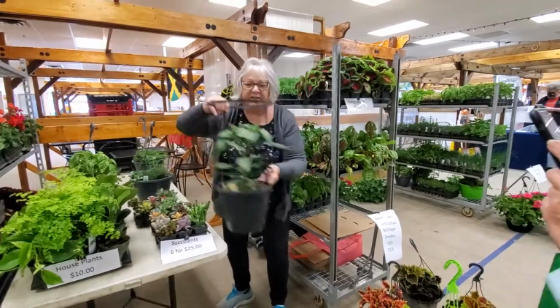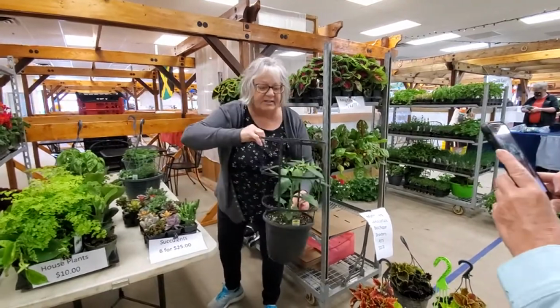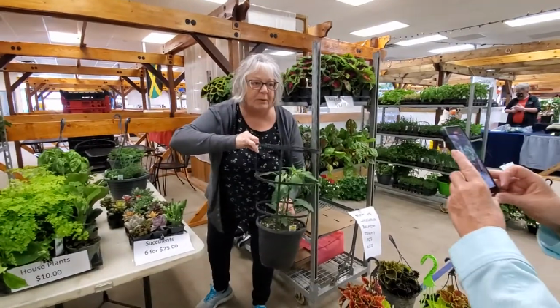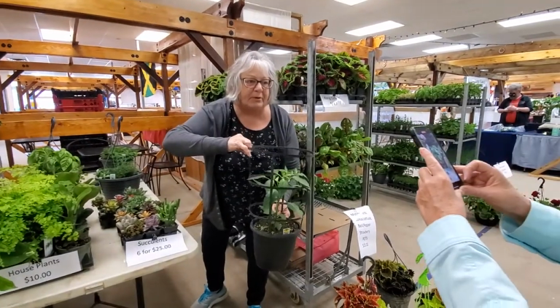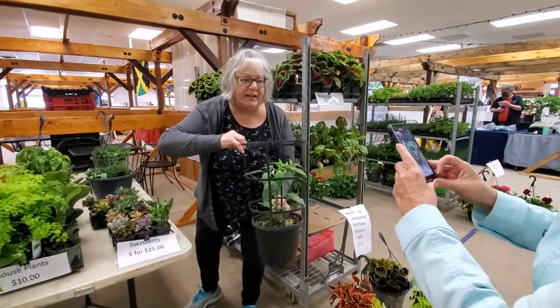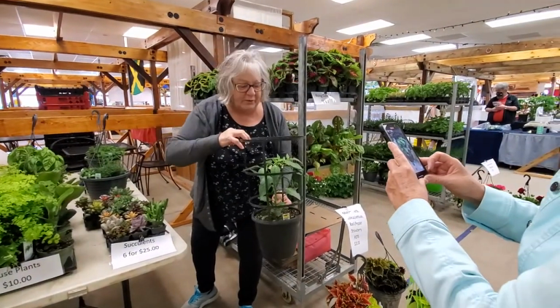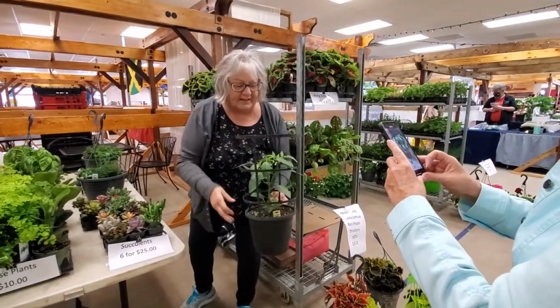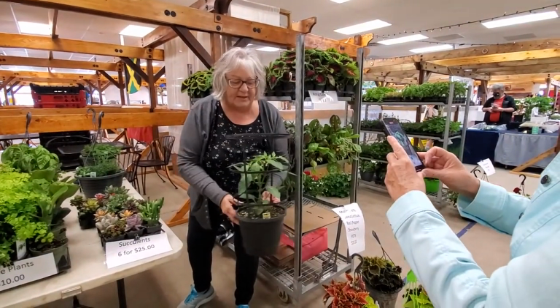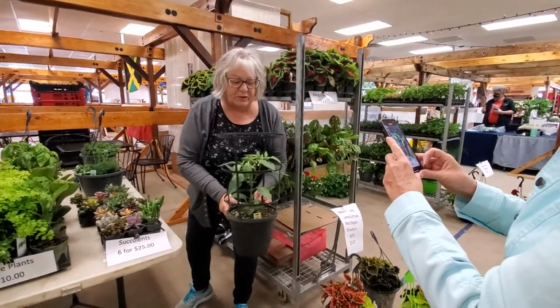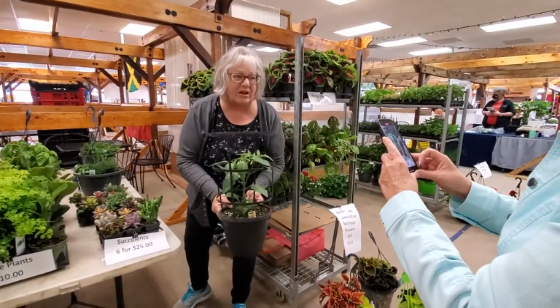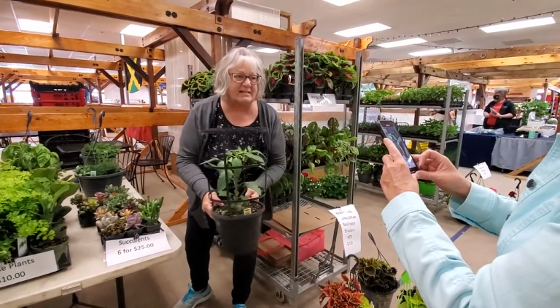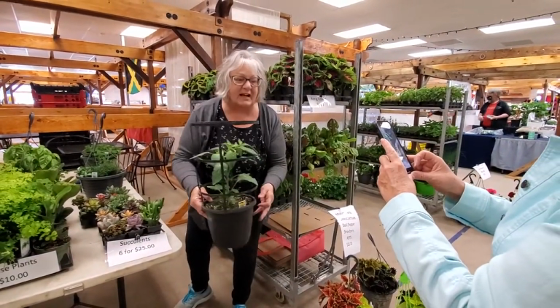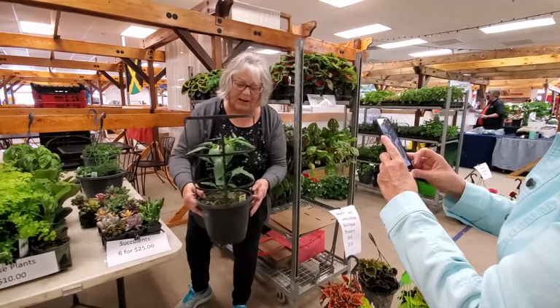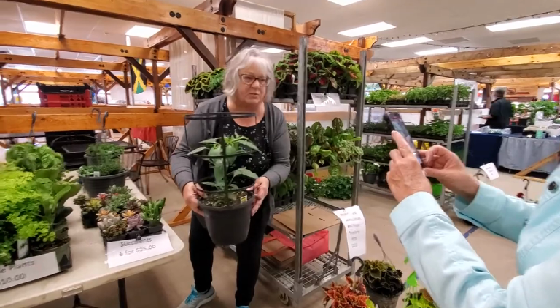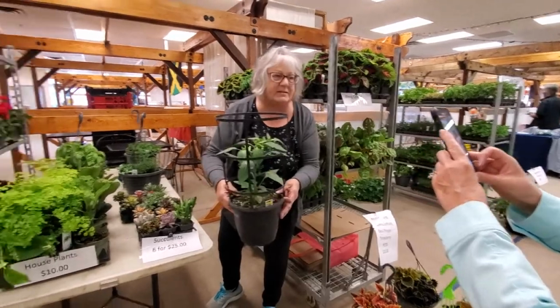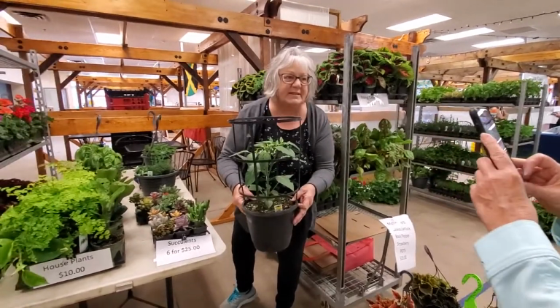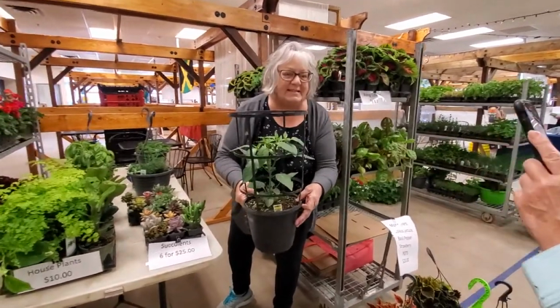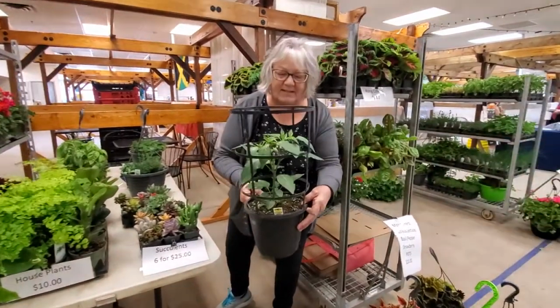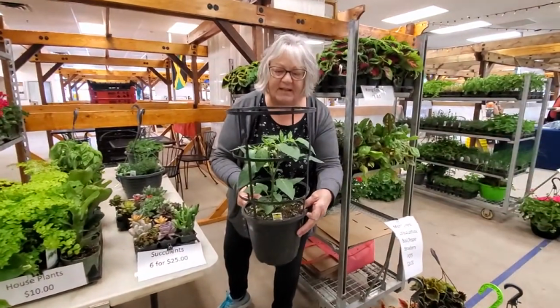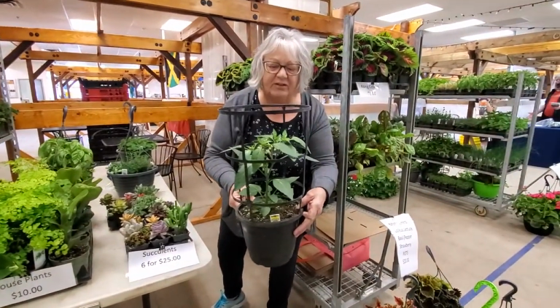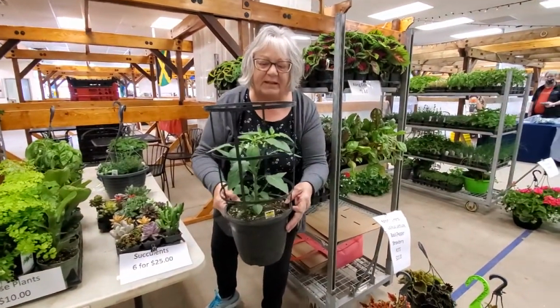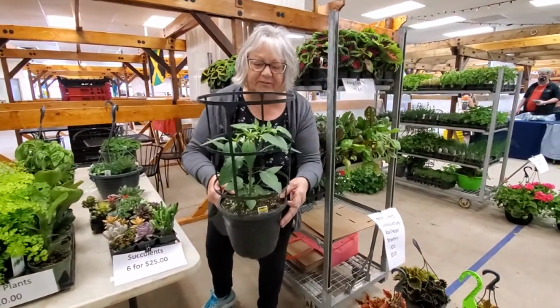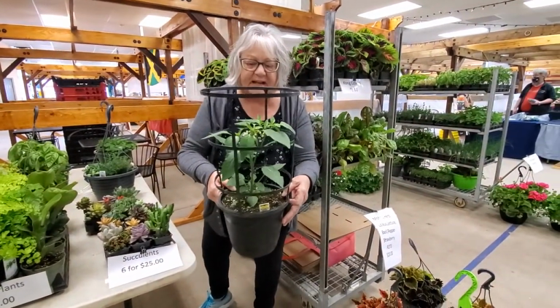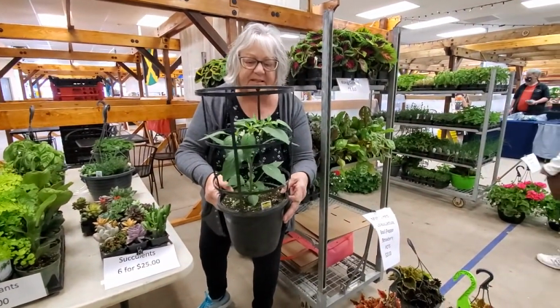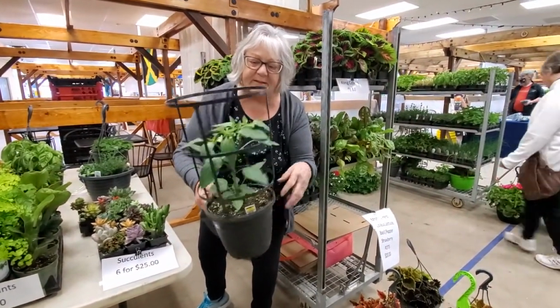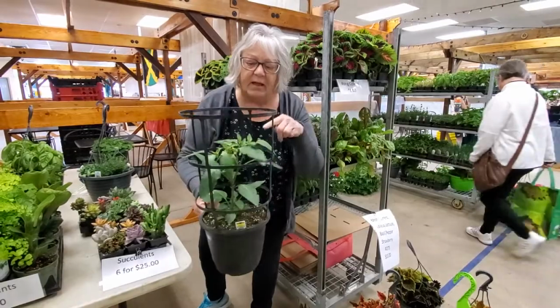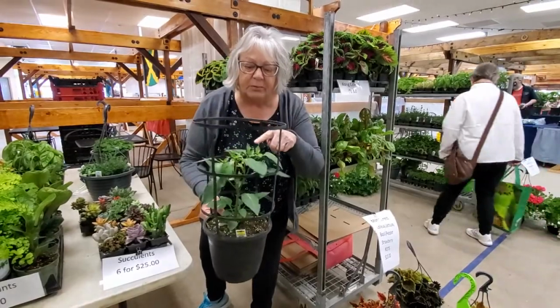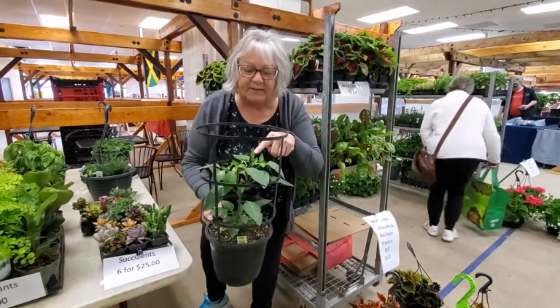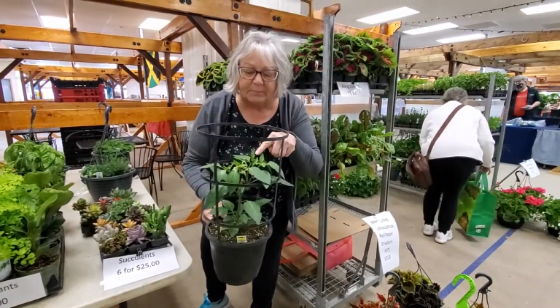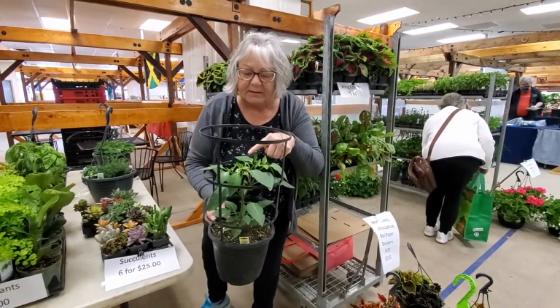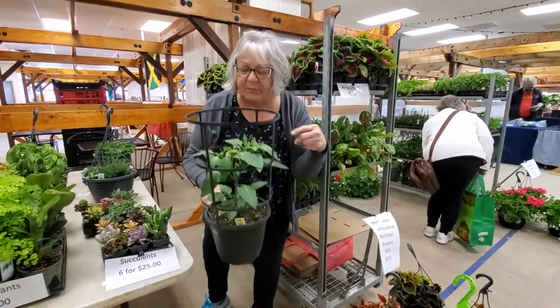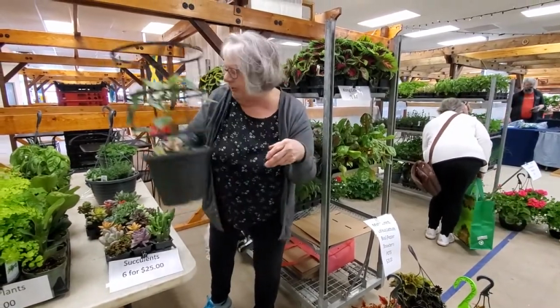This is an adobe pepper. Anyone that likes to make the adobe sauce — it's a red, sweet, tangy sauce — you can make it out of these peppers. They're blooming and there's a little pepper on some of them already.